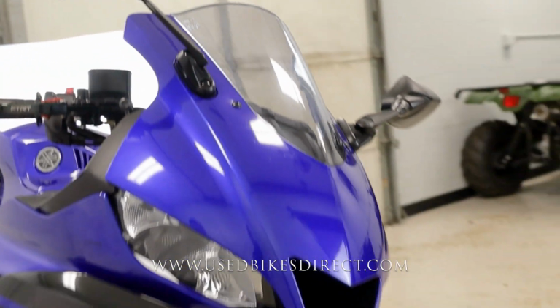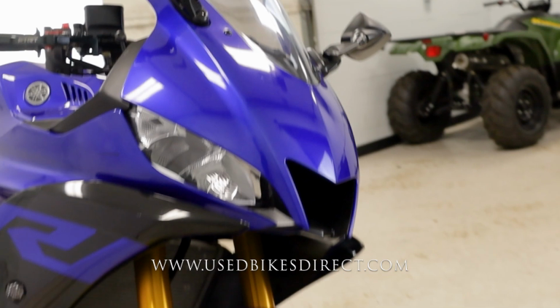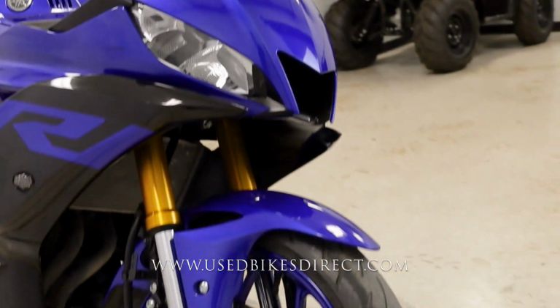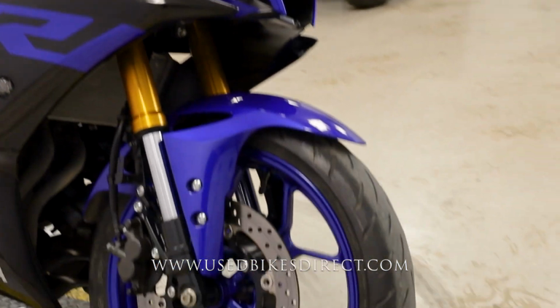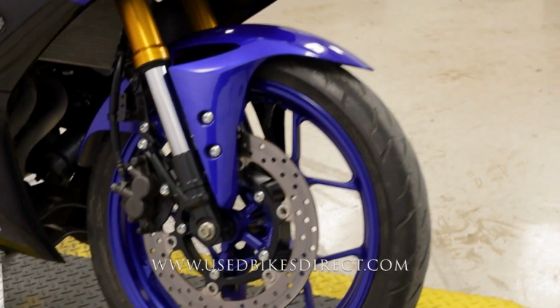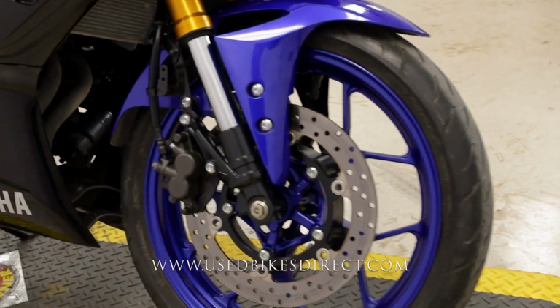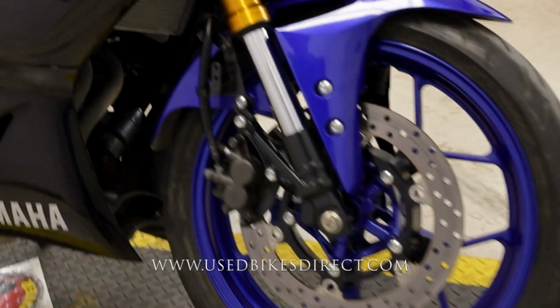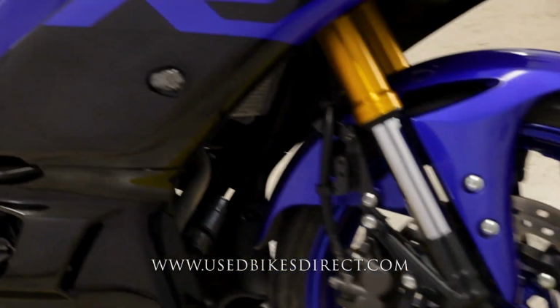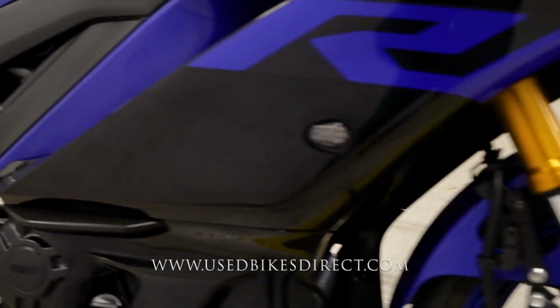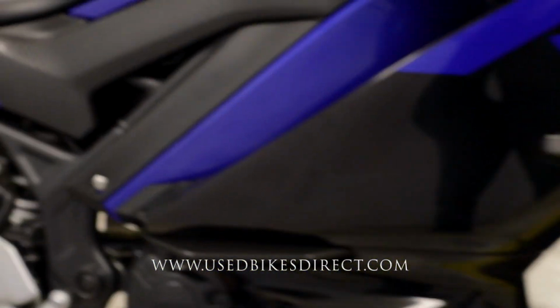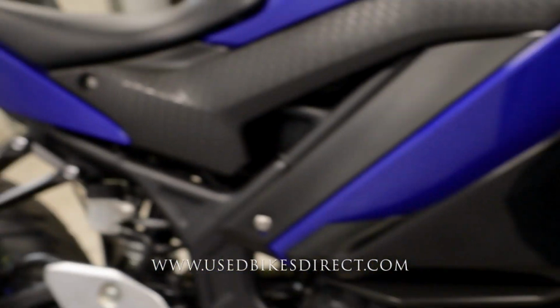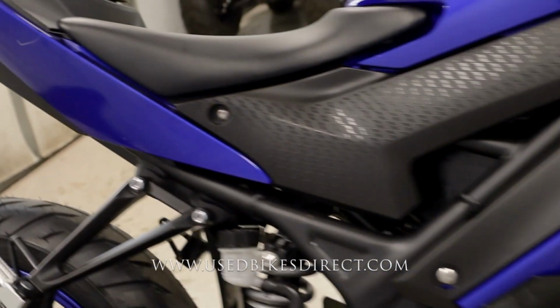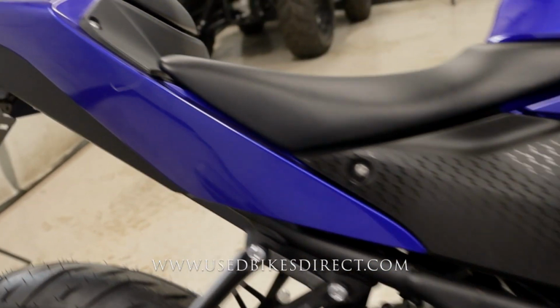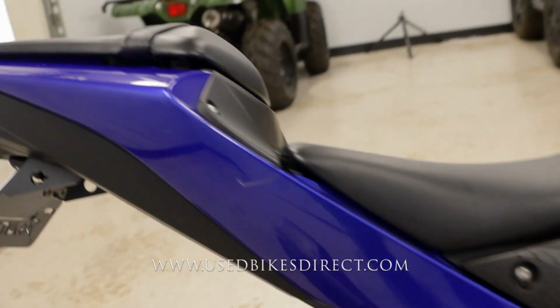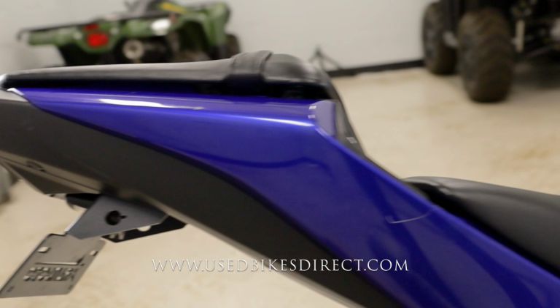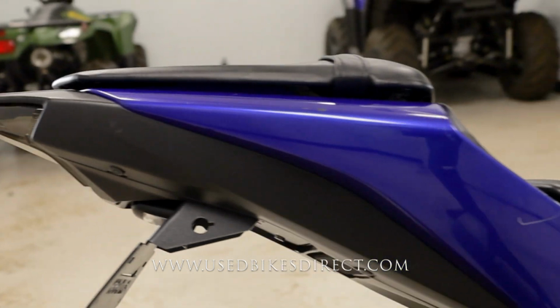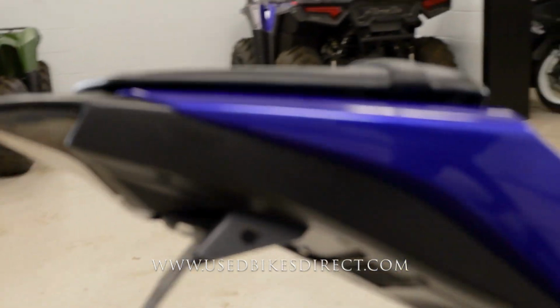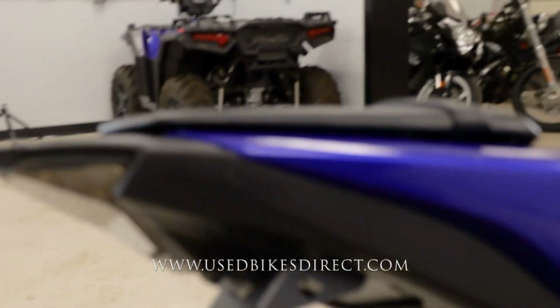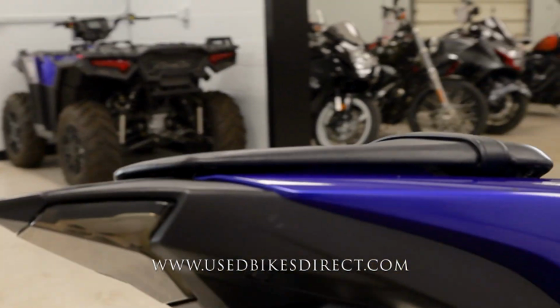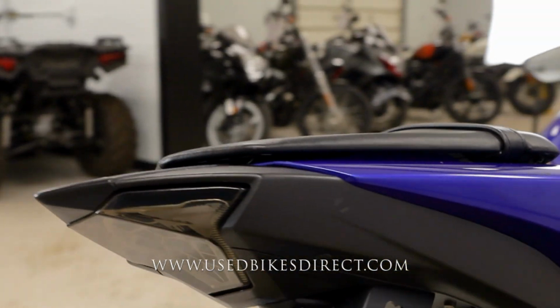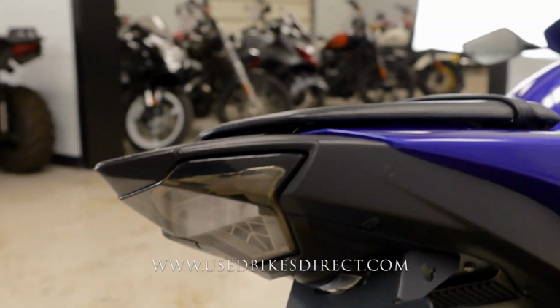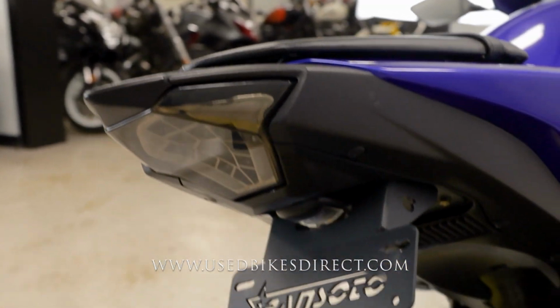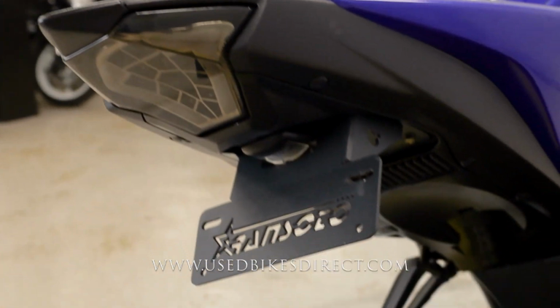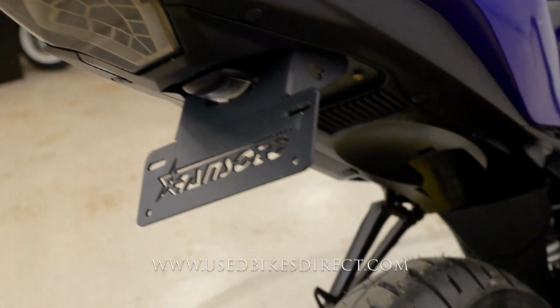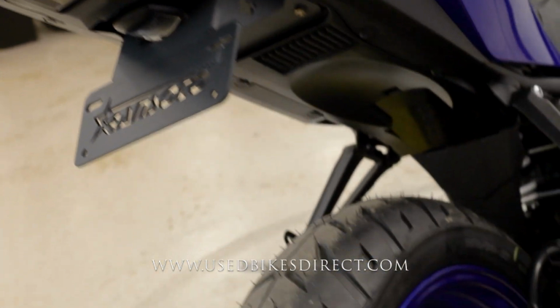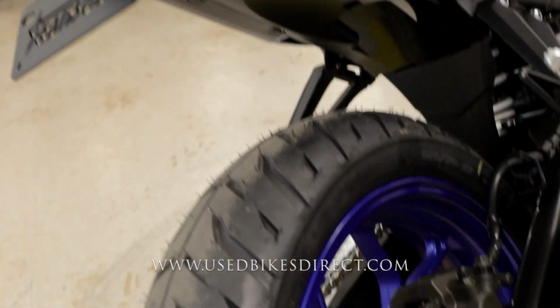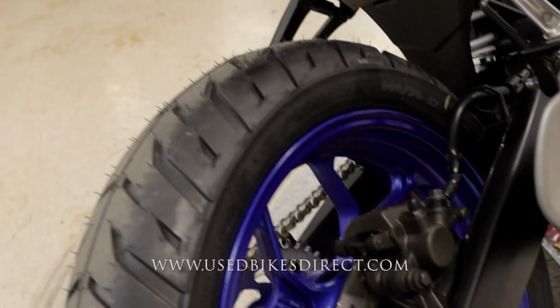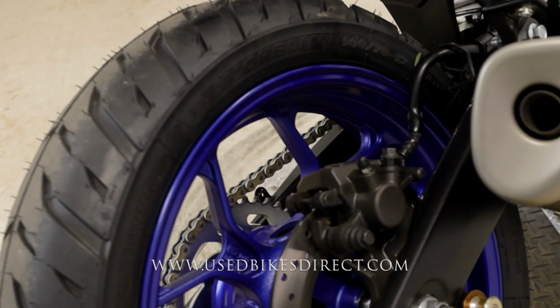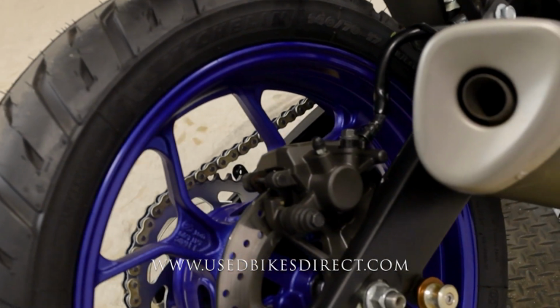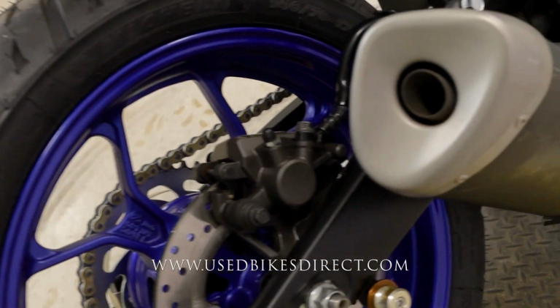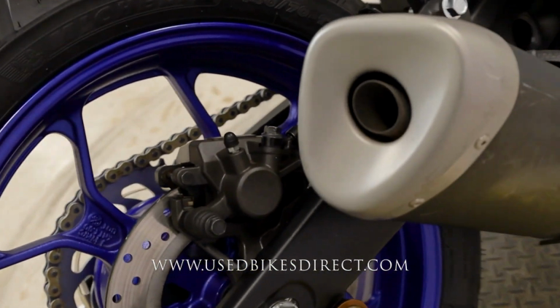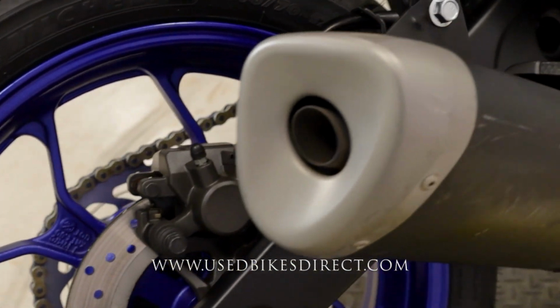This is a 2019 model Yamaha YZF R3. It's going to feature Yamaha's 321cc parallel twin engine, paired up of course to a 6-speed transmission. This one we're checking out today has 3,862 miles on it.